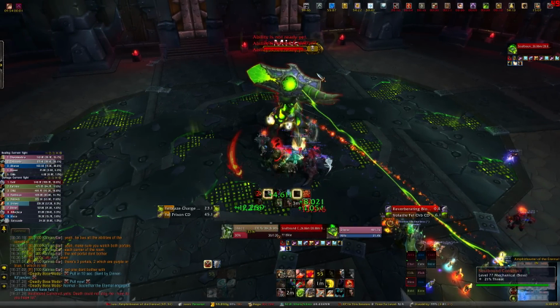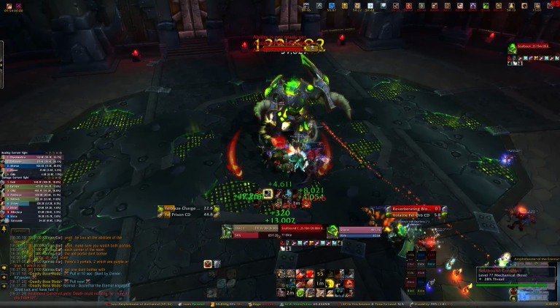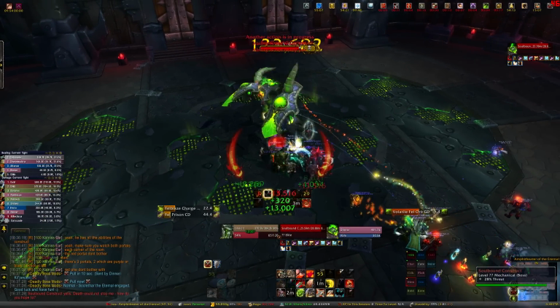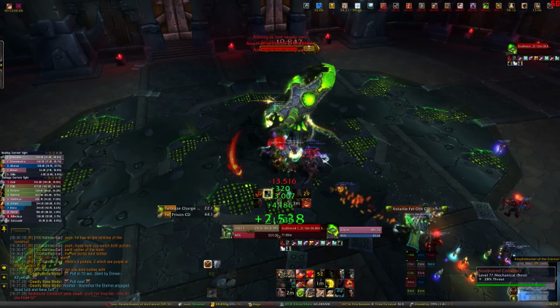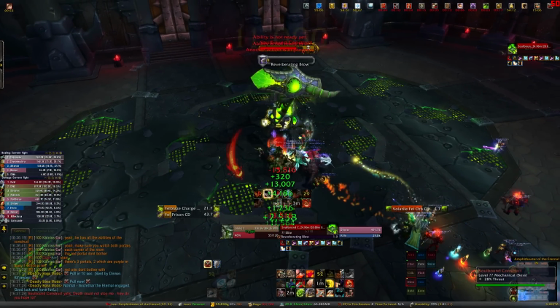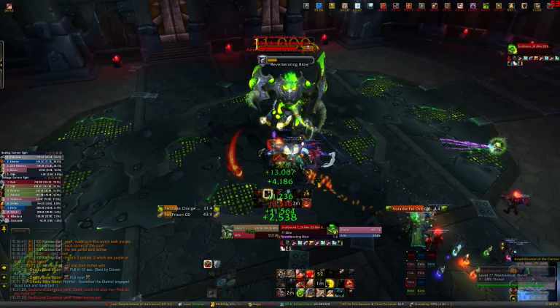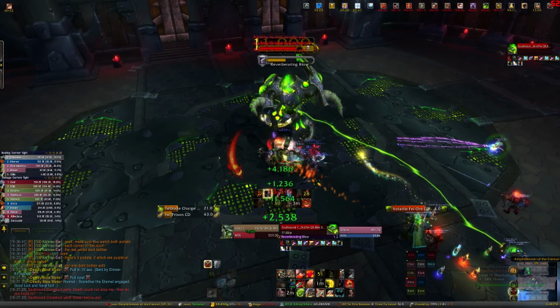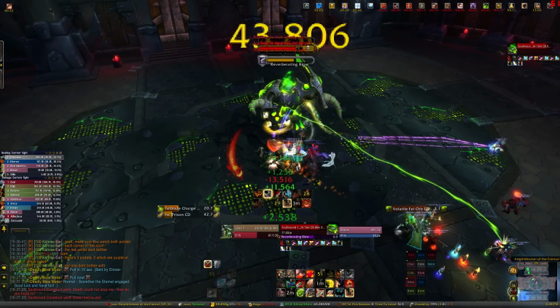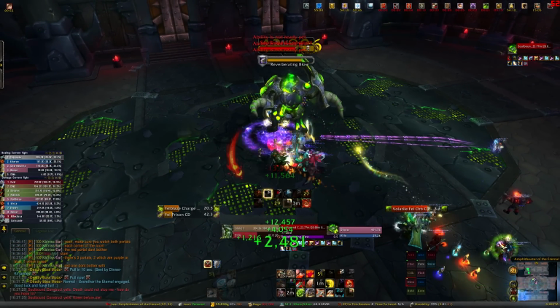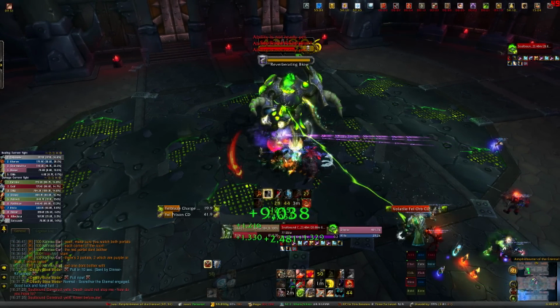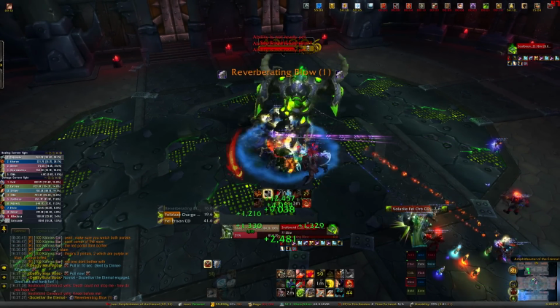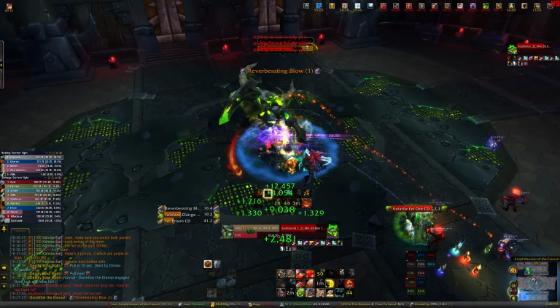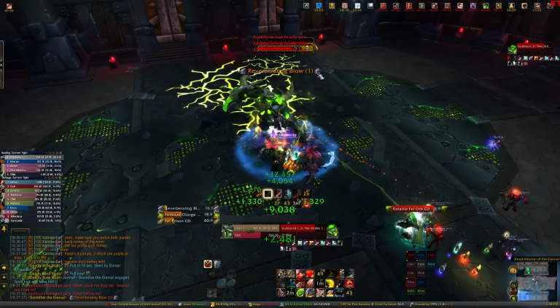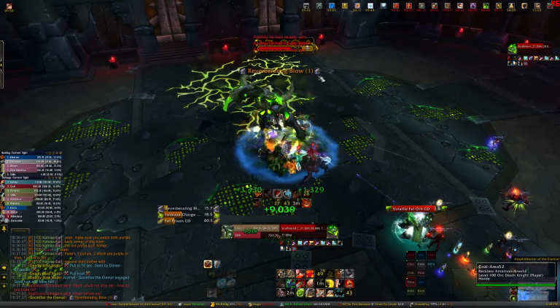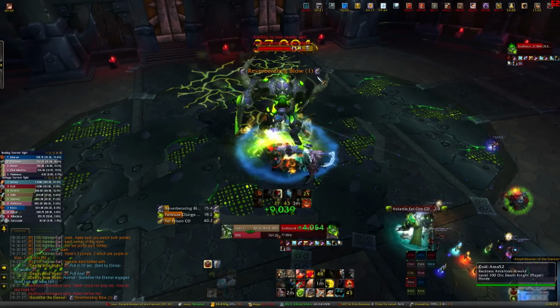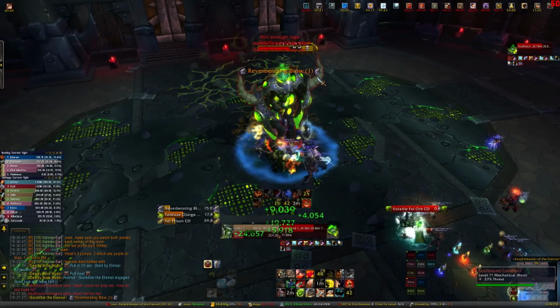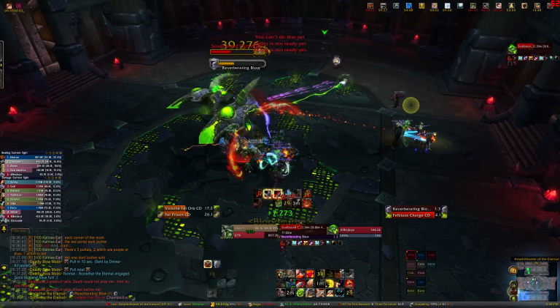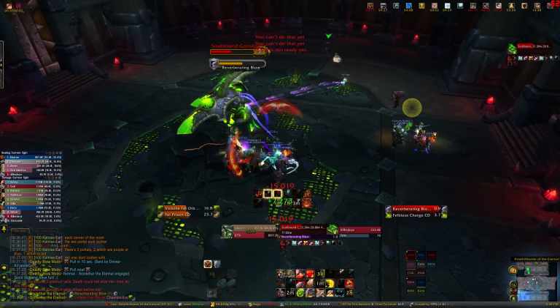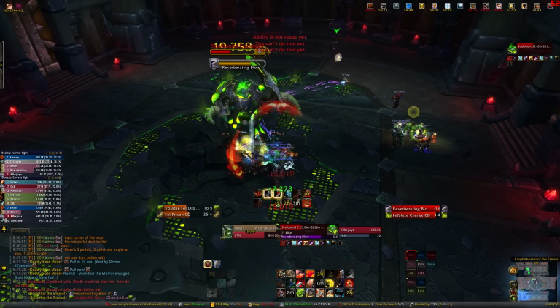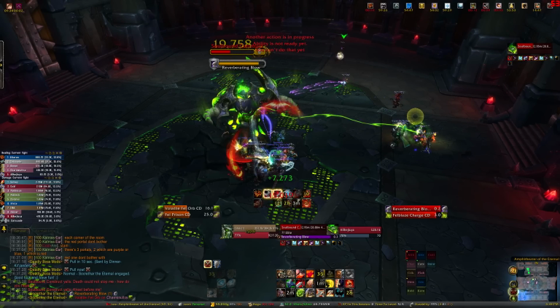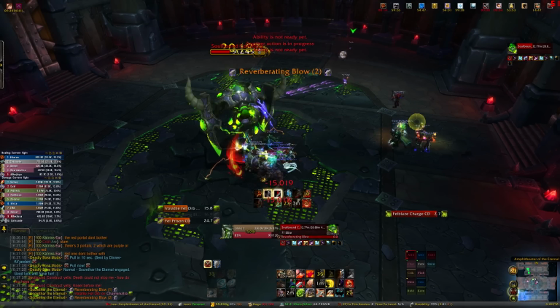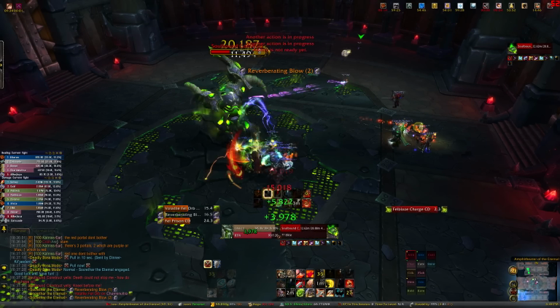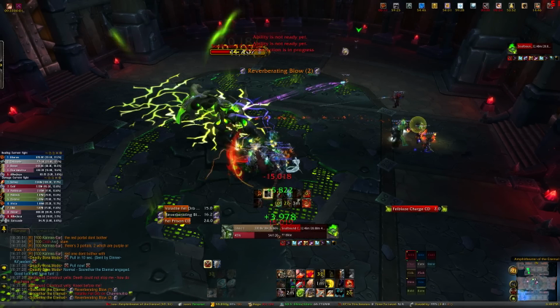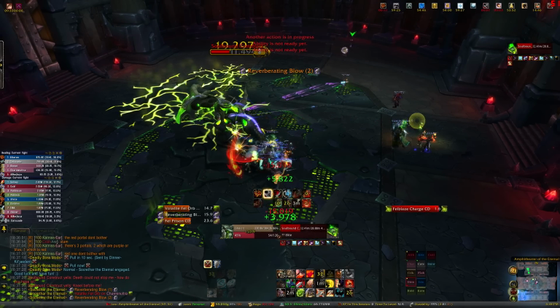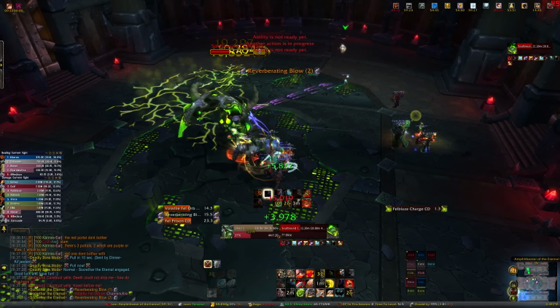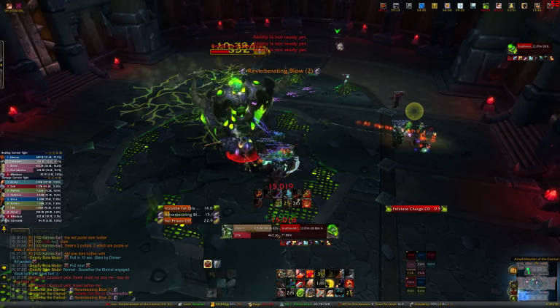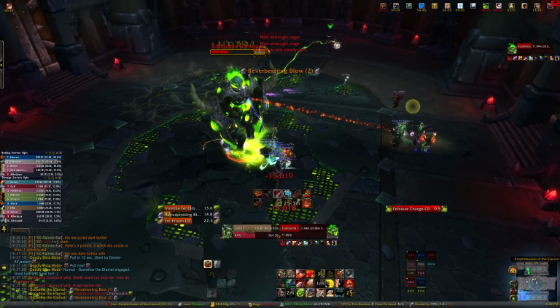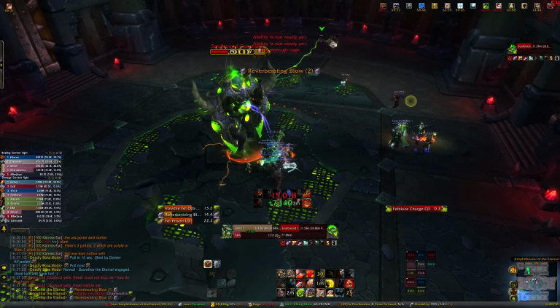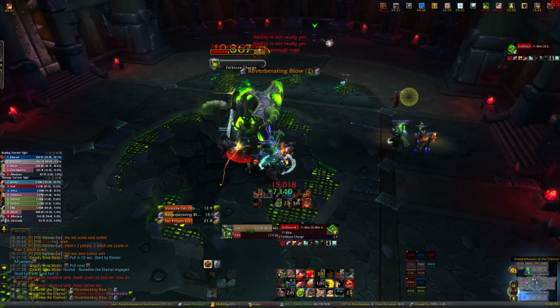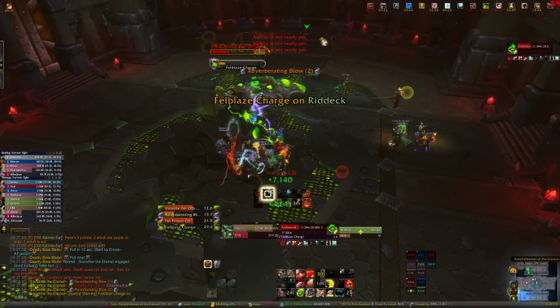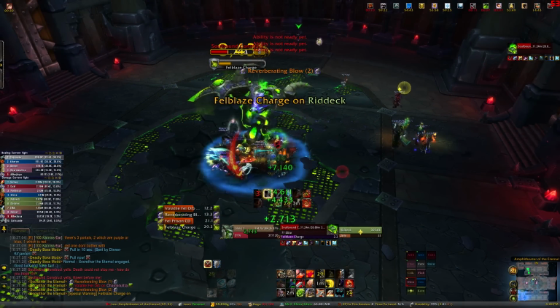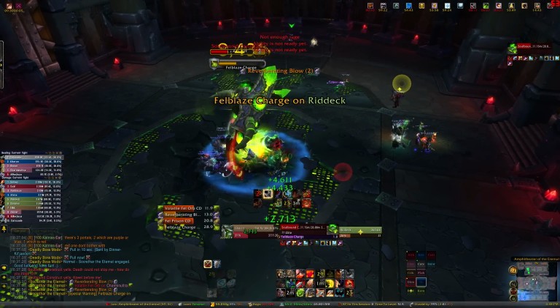The boss starts off in a construct that has a frontal cone ability. Every time it does this, the three closest targets in front of him will get a stacking debuff put on them. You can set up a few groups consisting of two DPS and a tank to take these stacks, so that way the tanks aren't getting all of them.